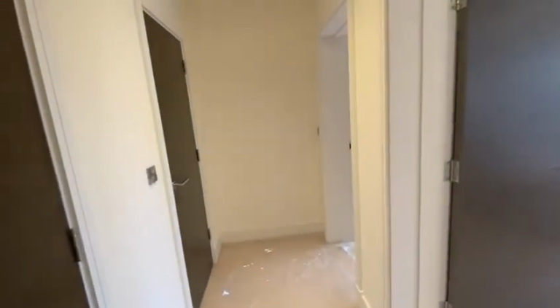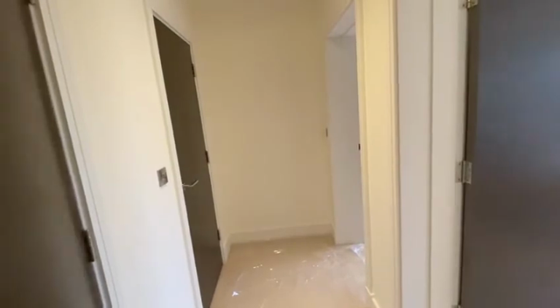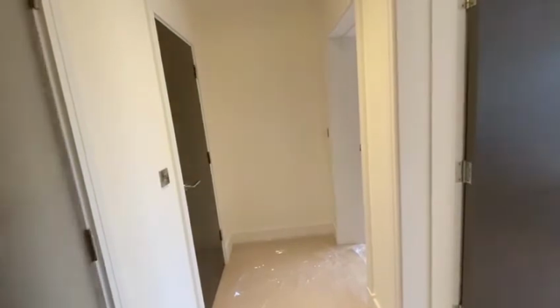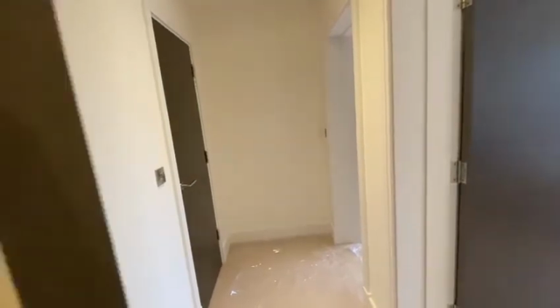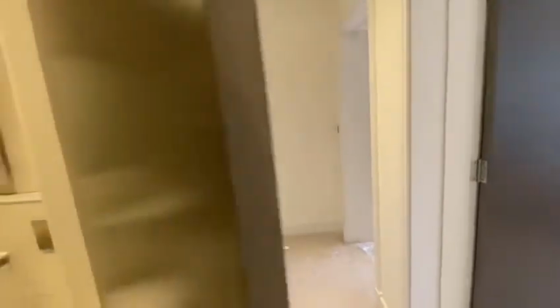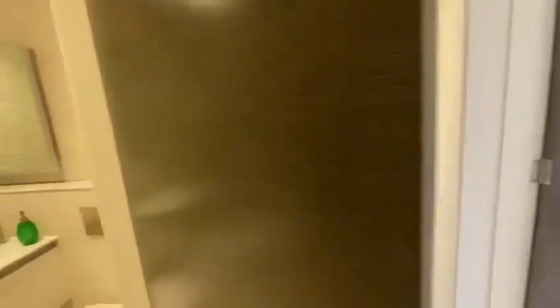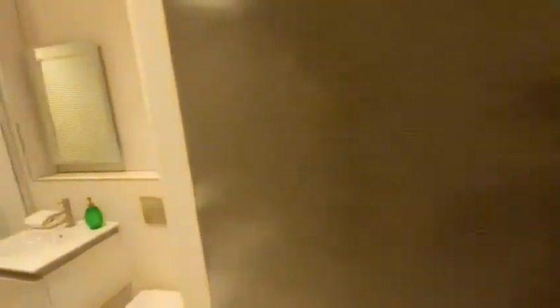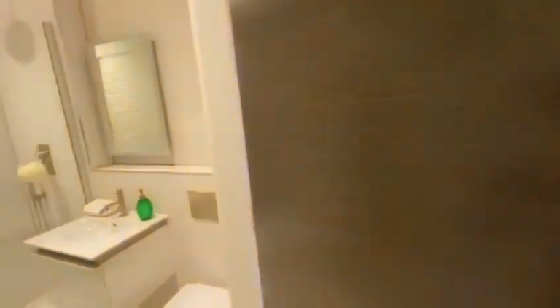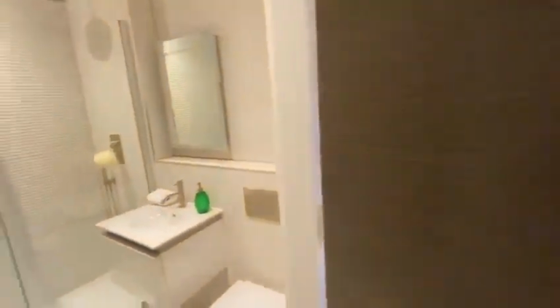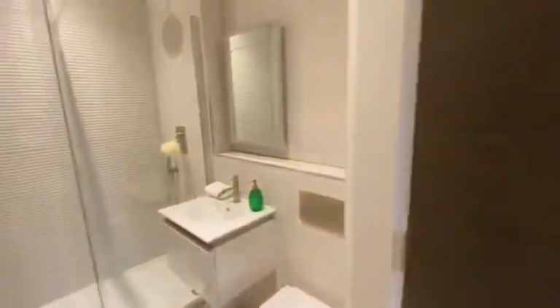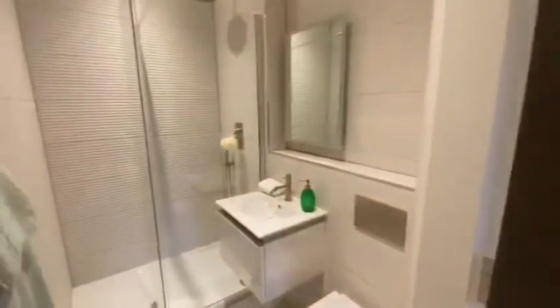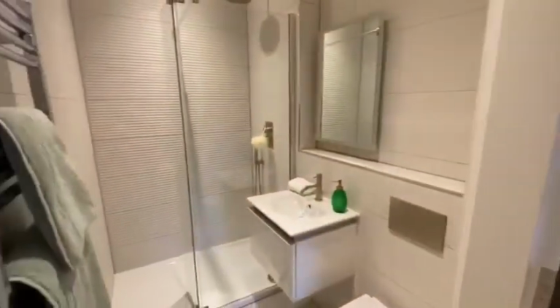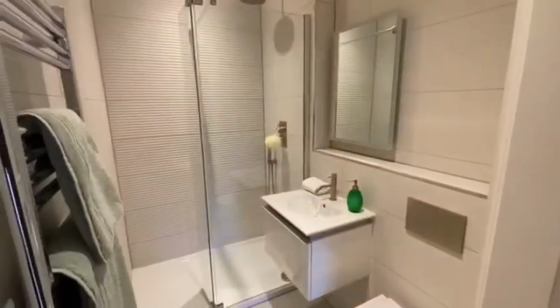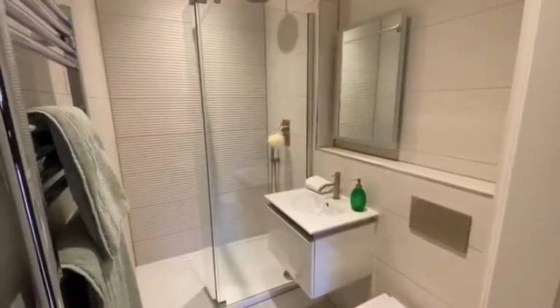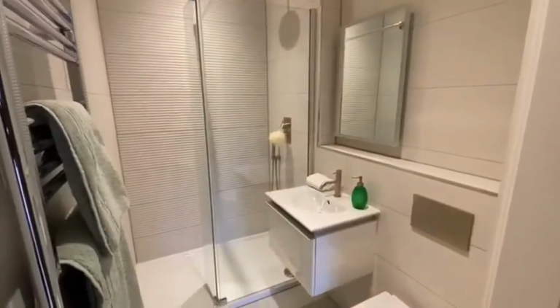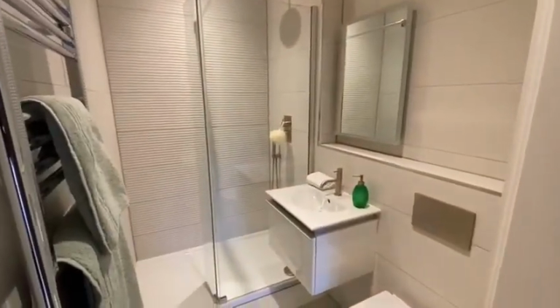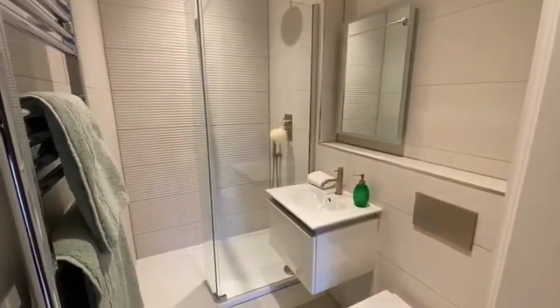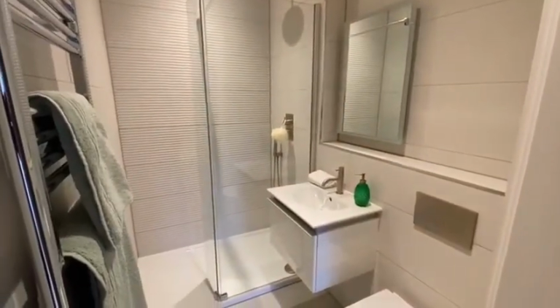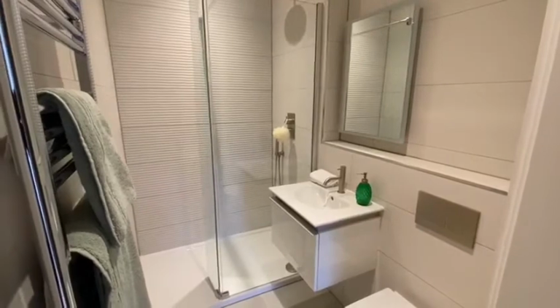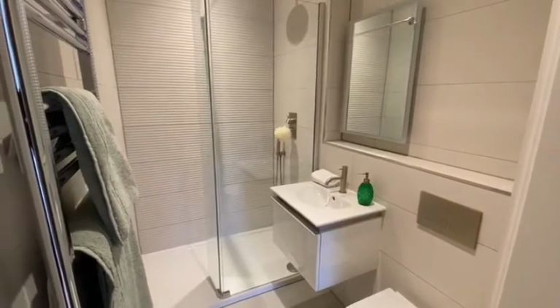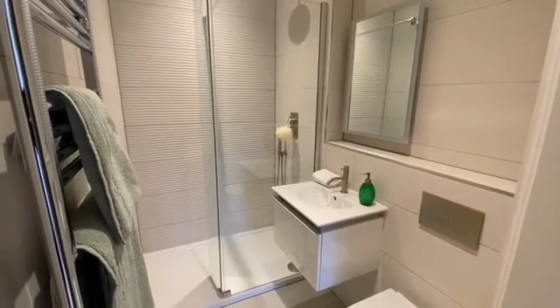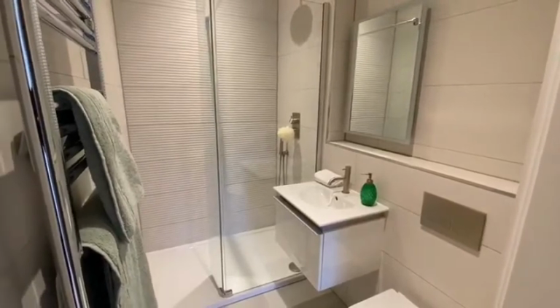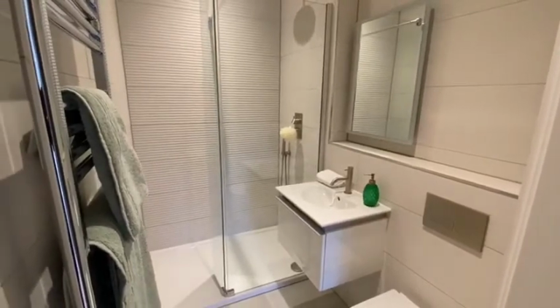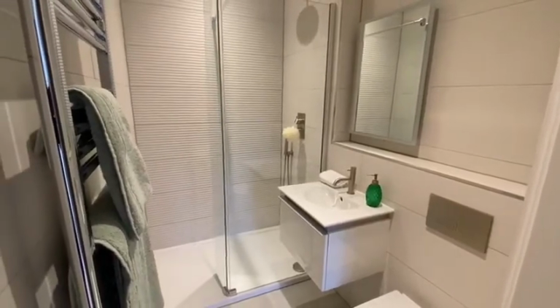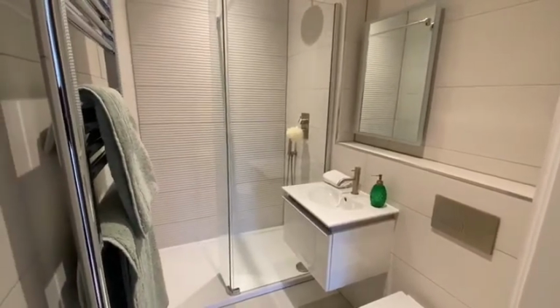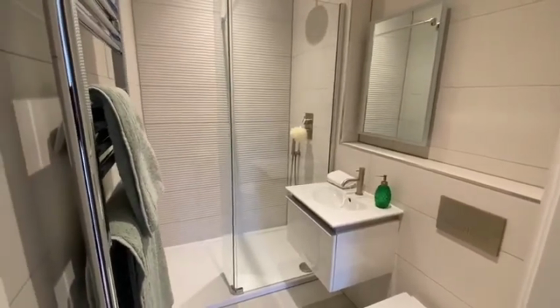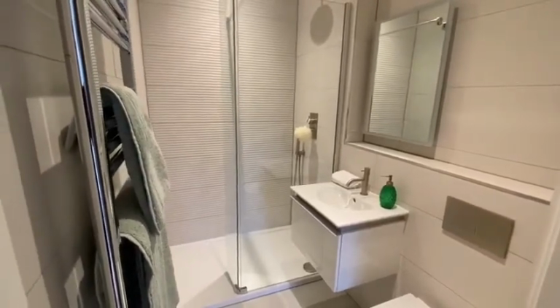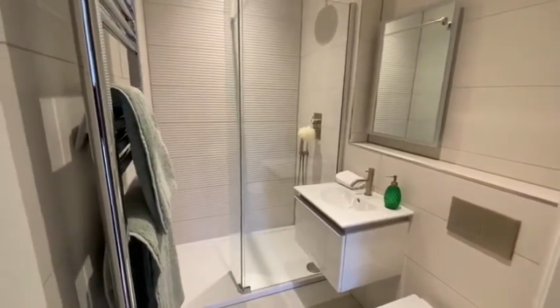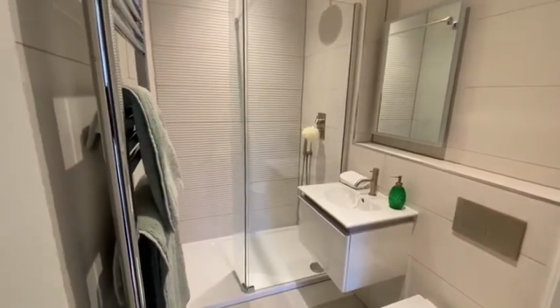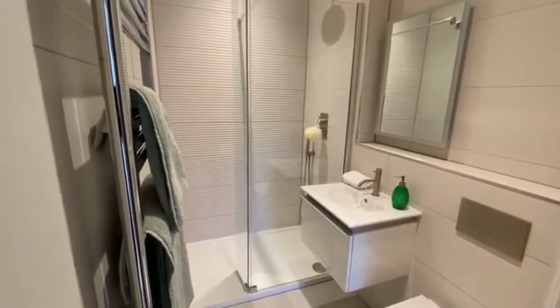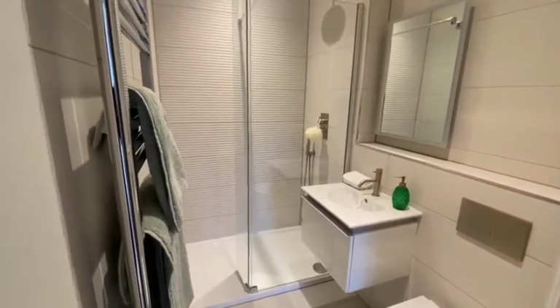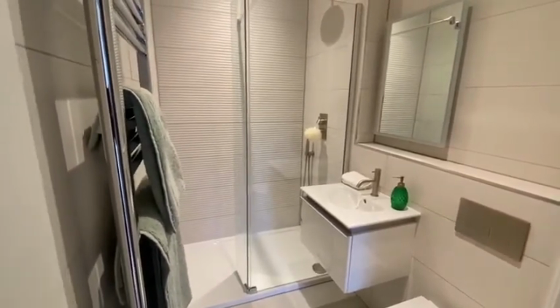All the apartments are two bedroom, two bathroom. This is one of the bathrooms with underfloor heating.